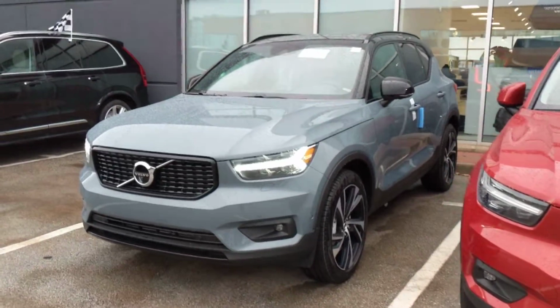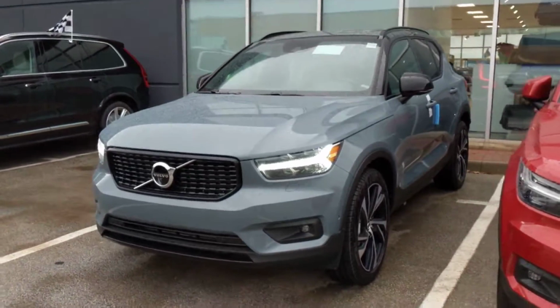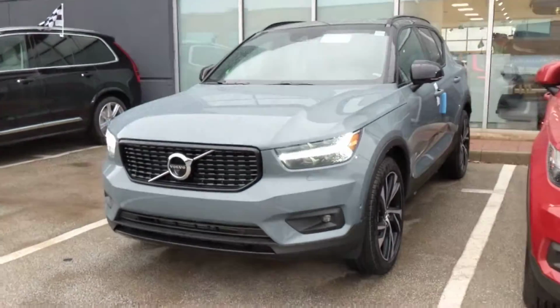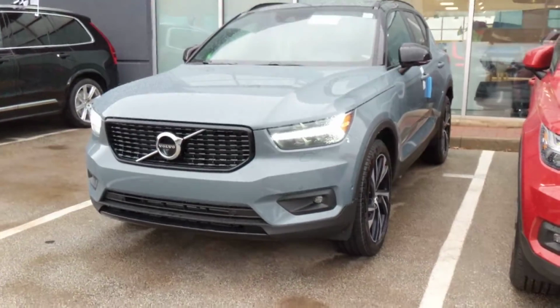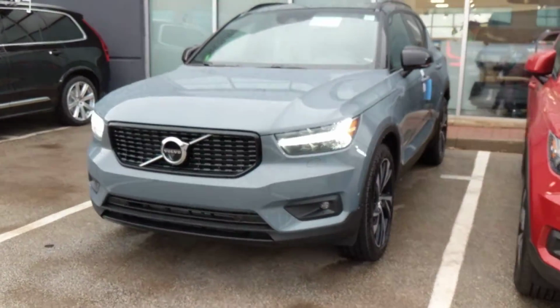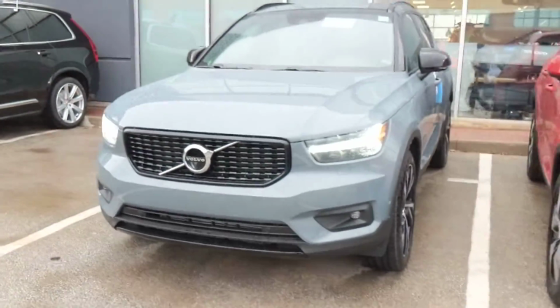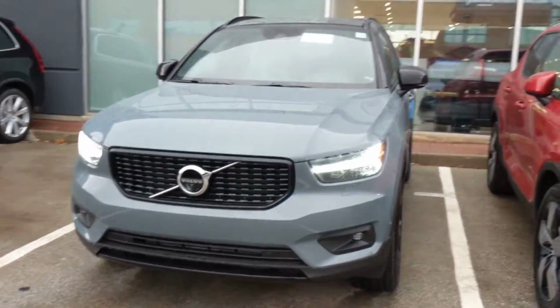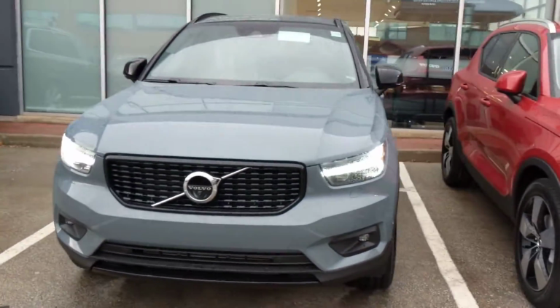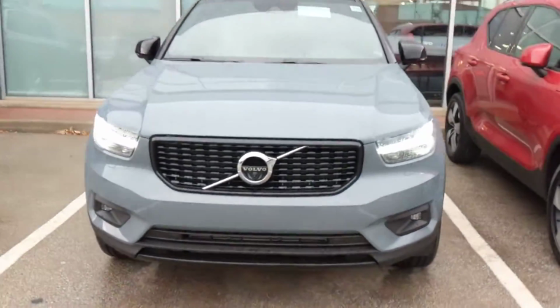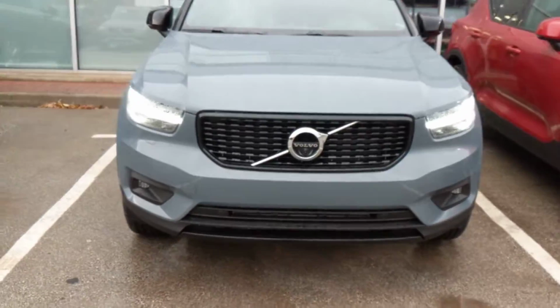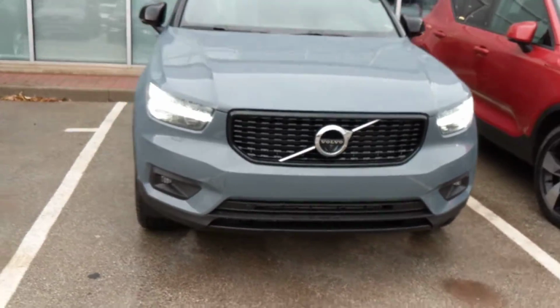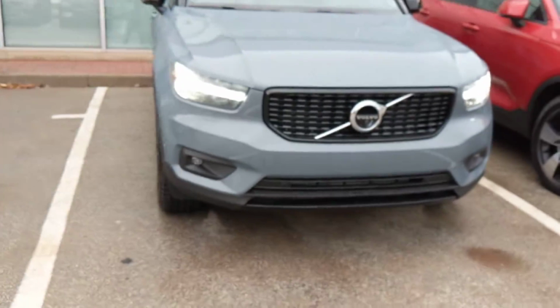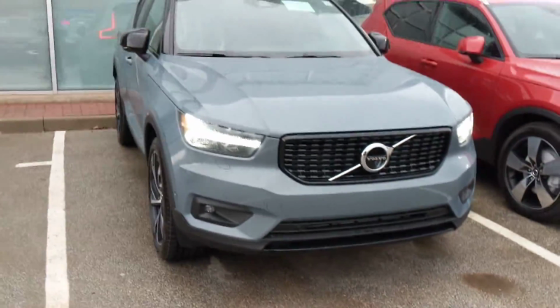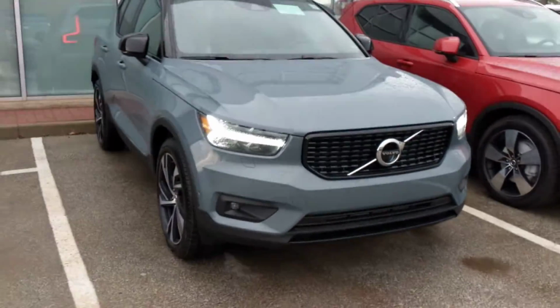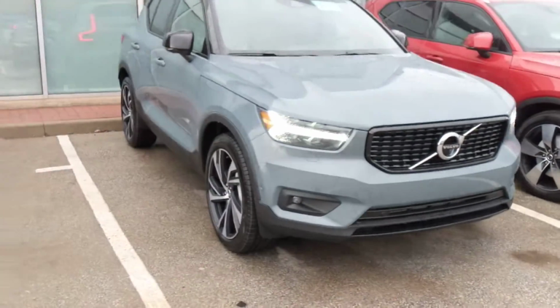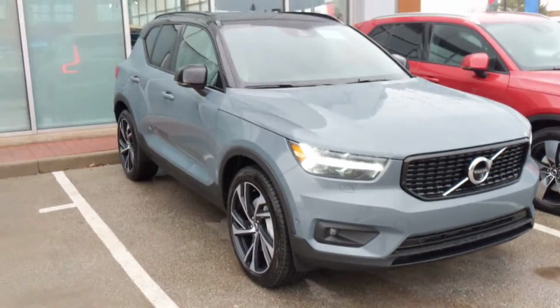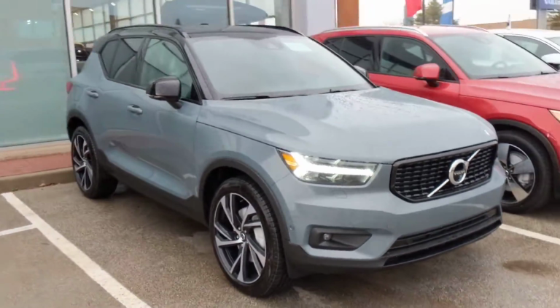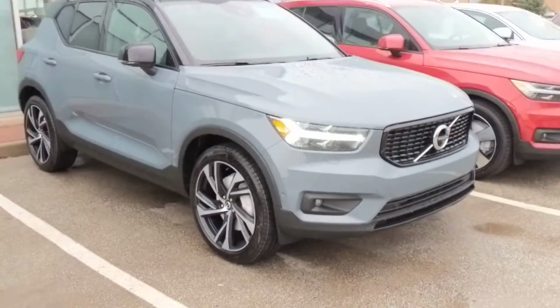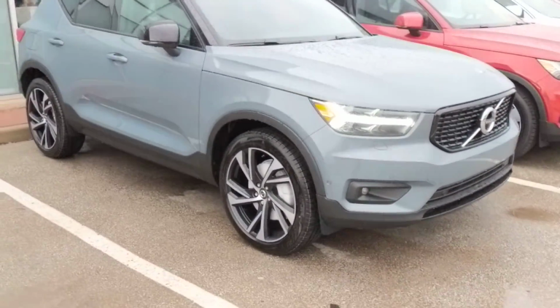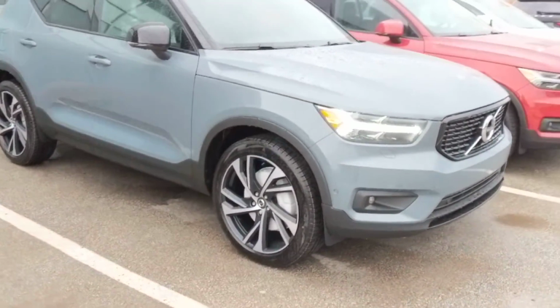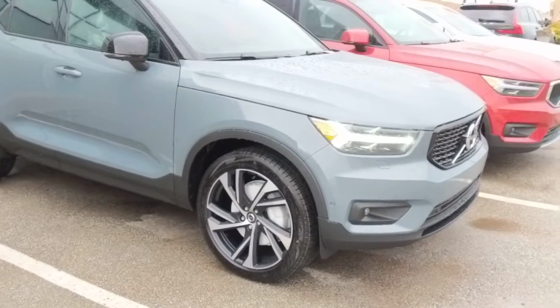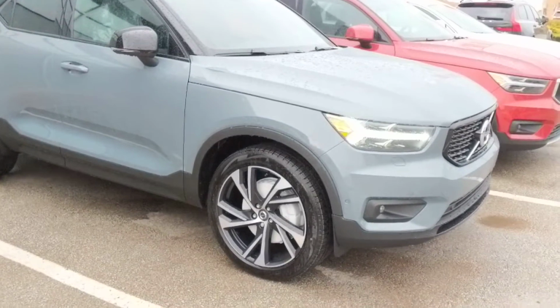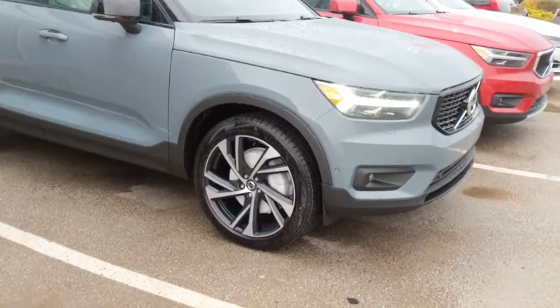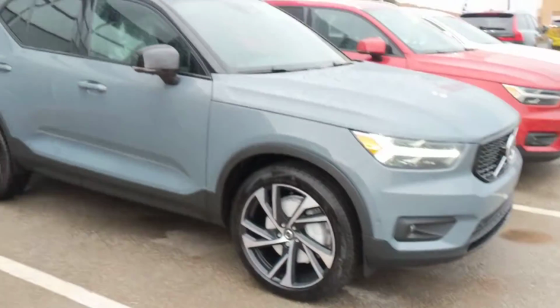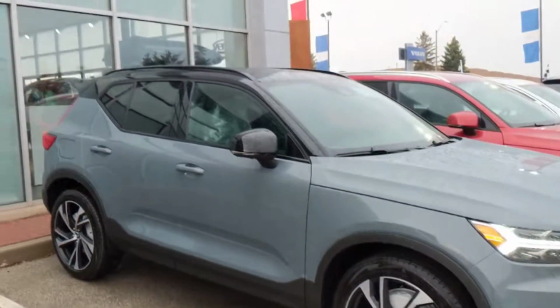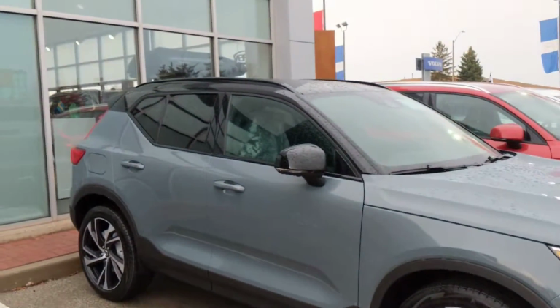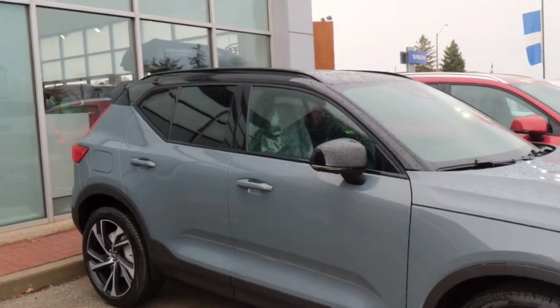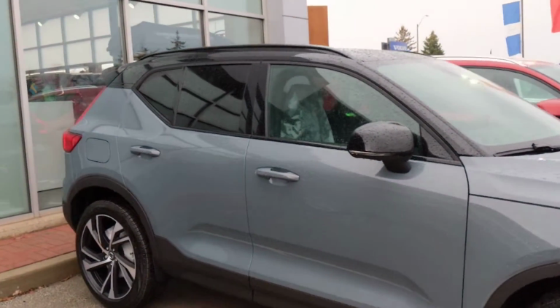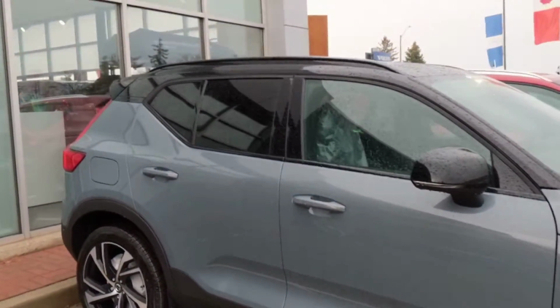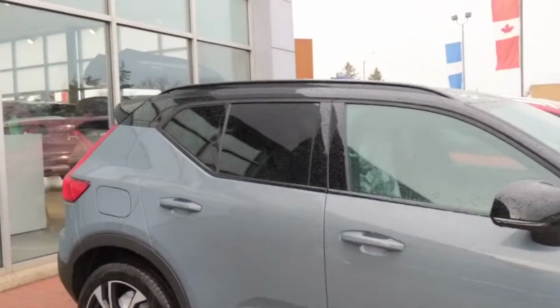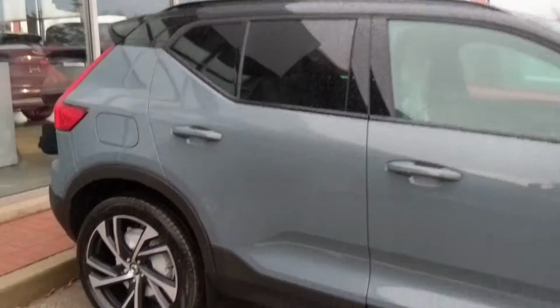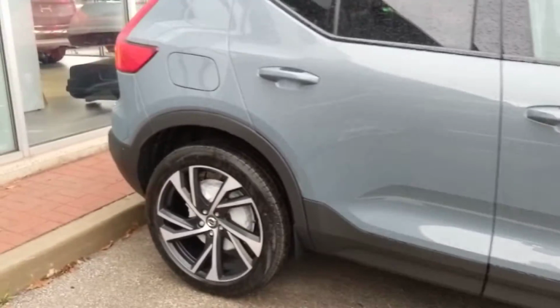All right, so here's a quick walk around. 2020 Volvo XC40 R-Design in Thunder Grey Metallic. This also has the upgraded 20-inch wheels and the black roof, which comes as part of the R-Design package.